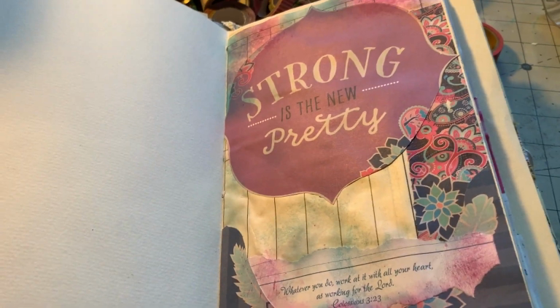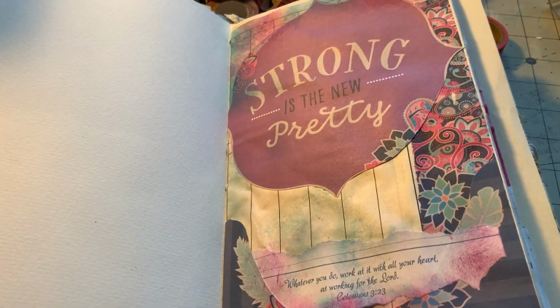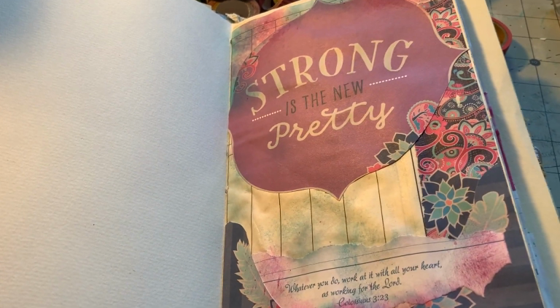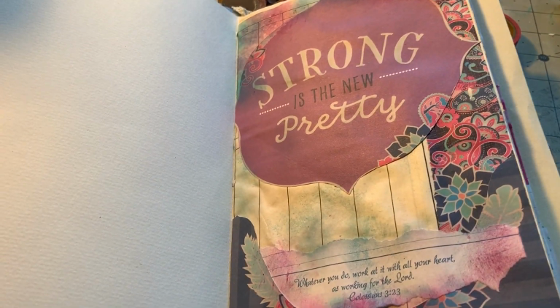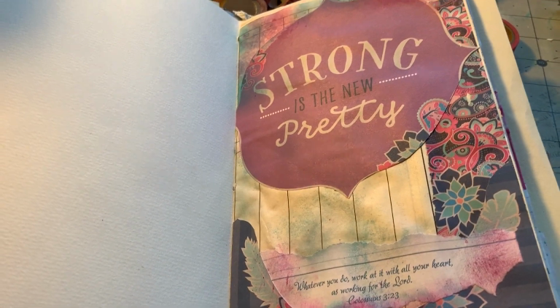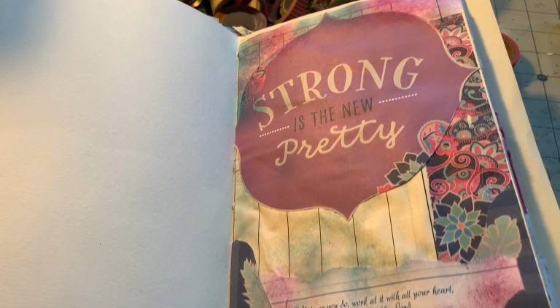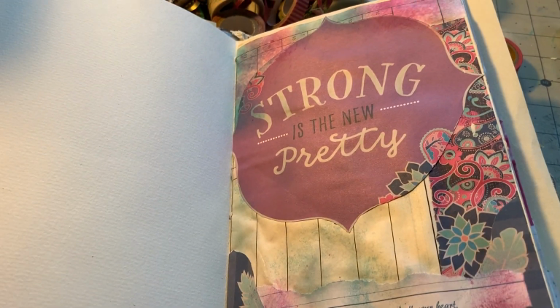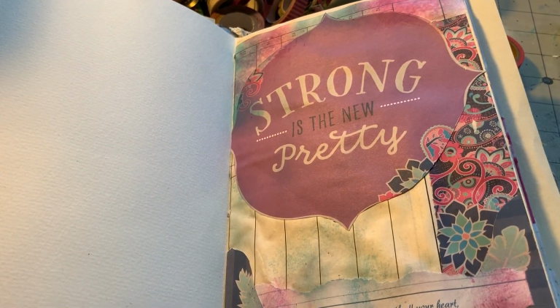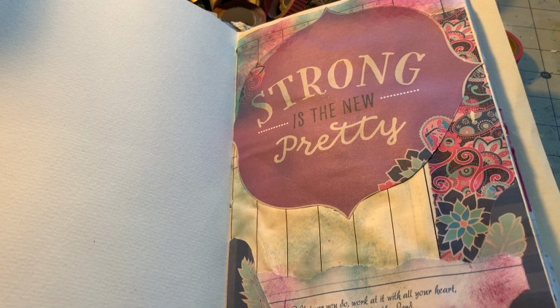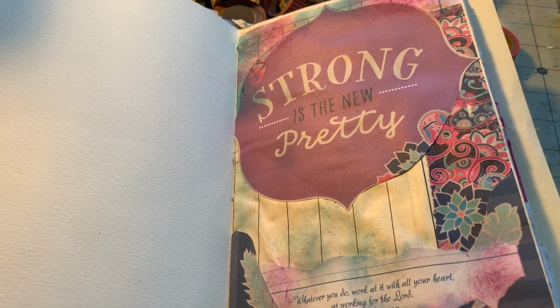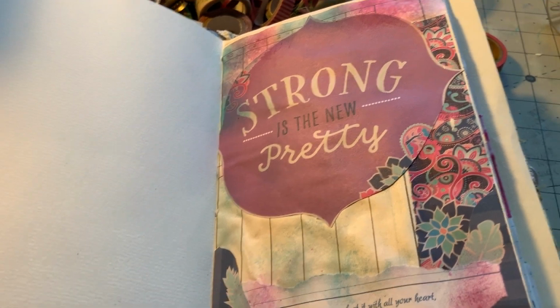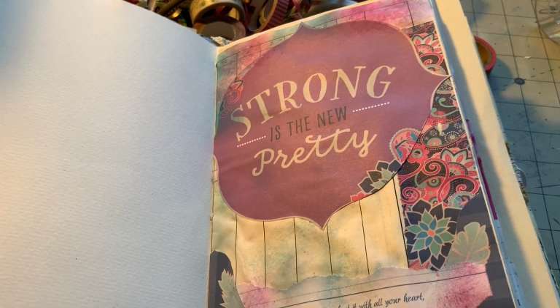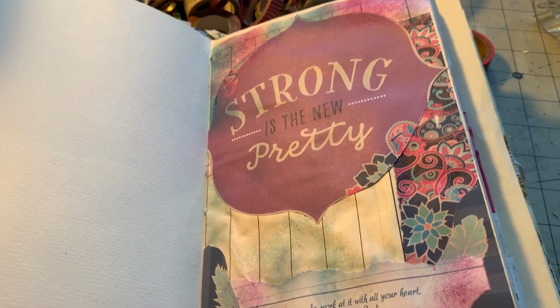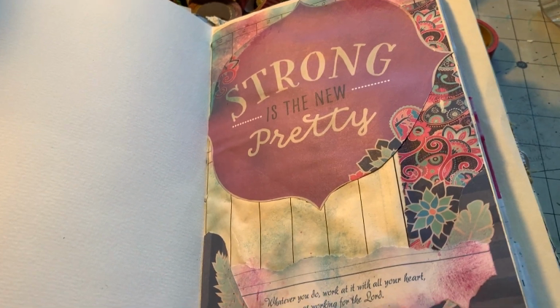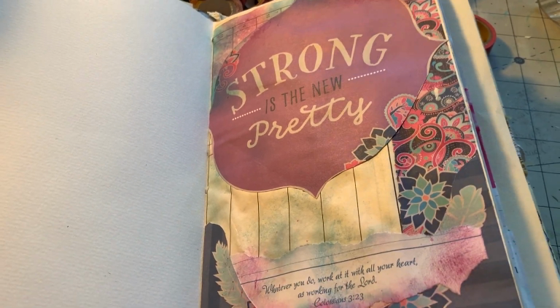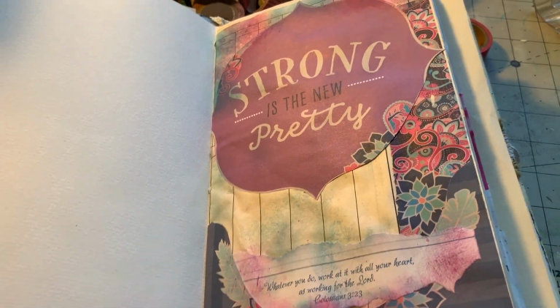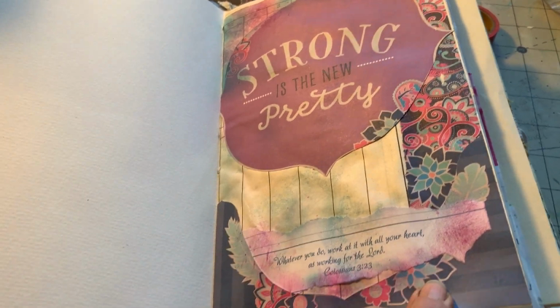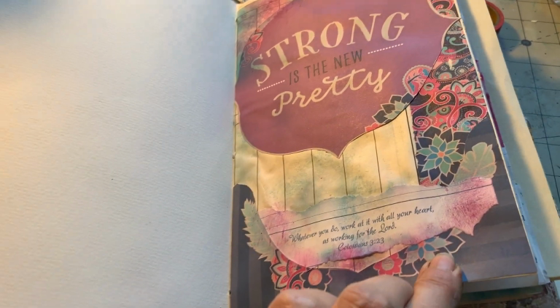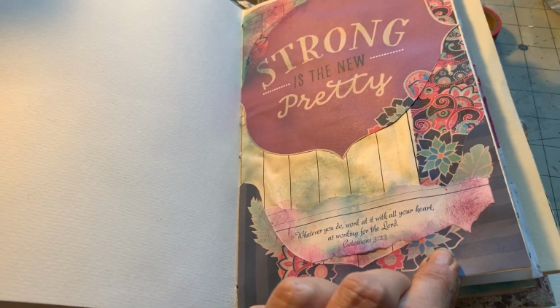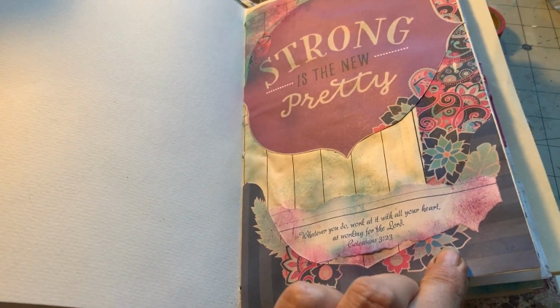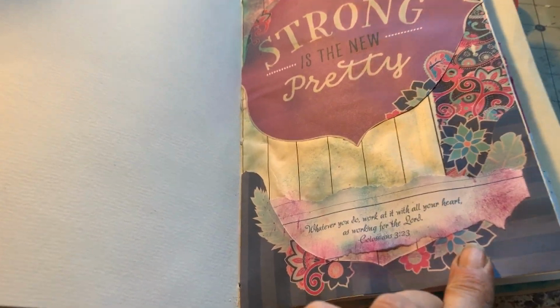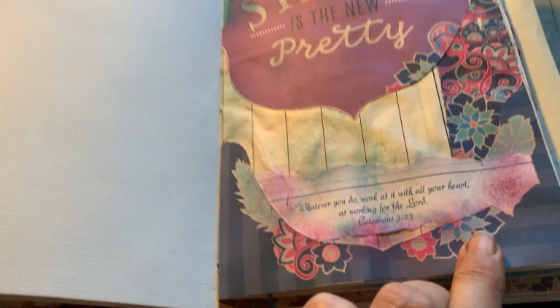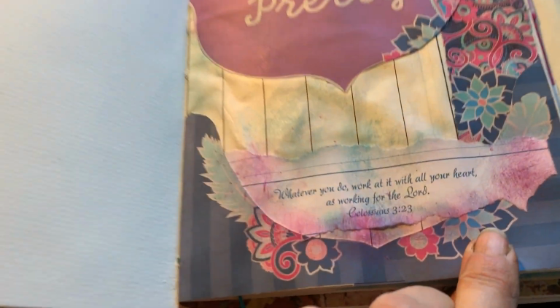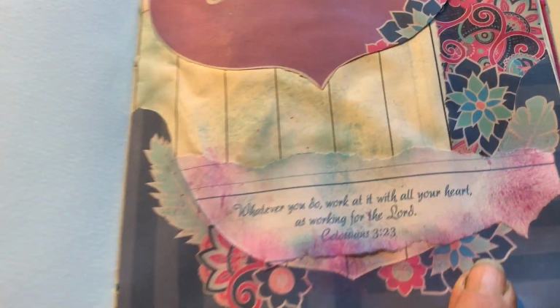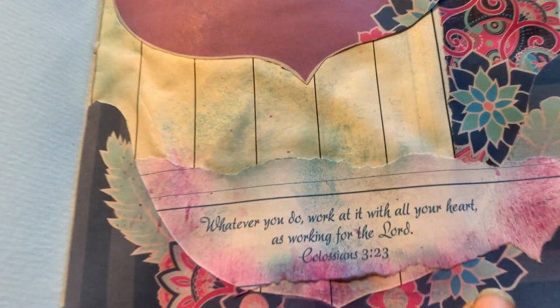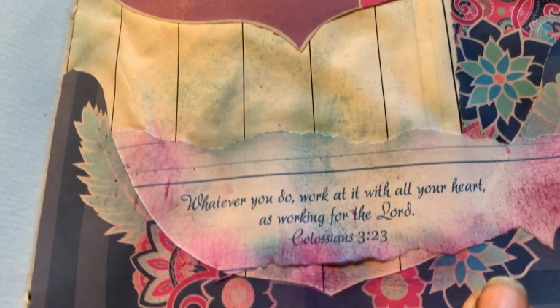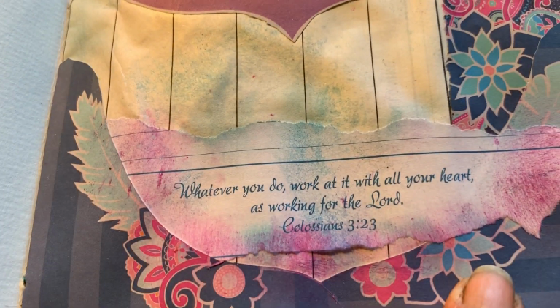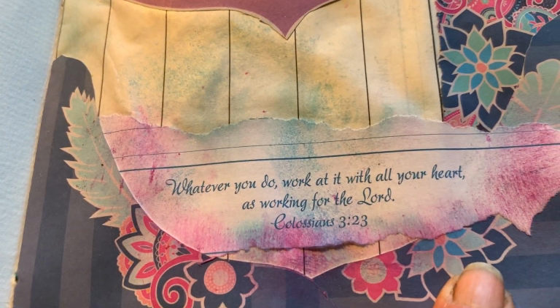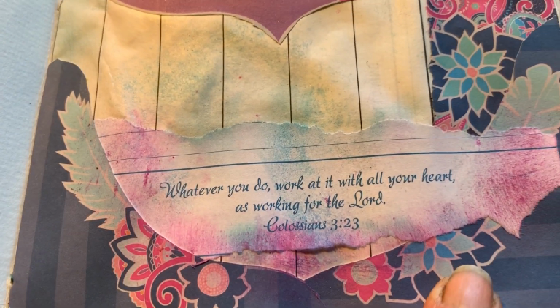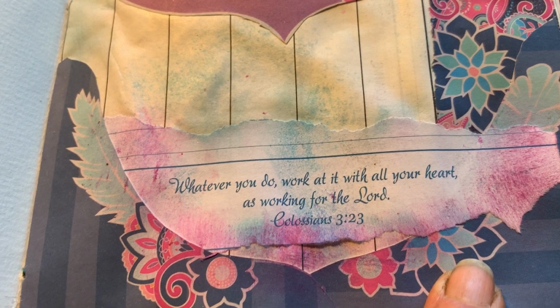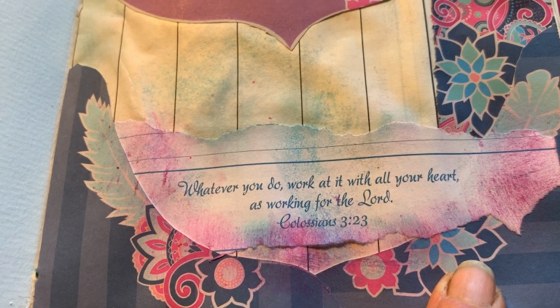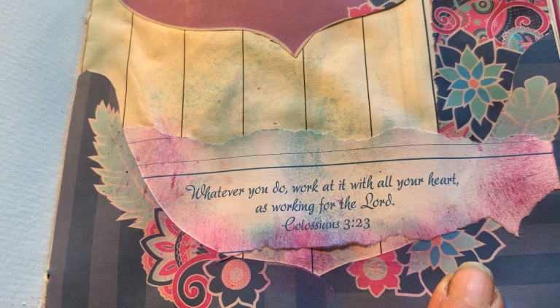And here's a page that I just decorated basically to decorate it, with another nice little saying.